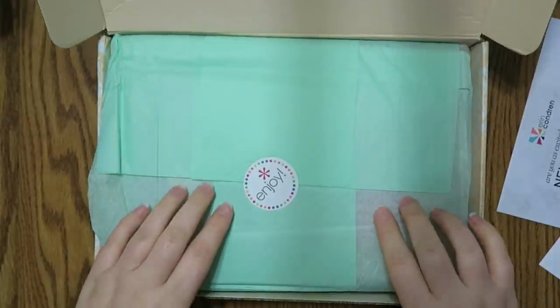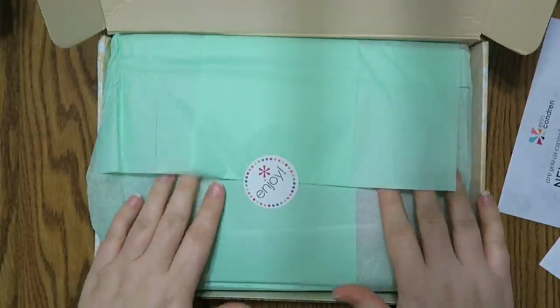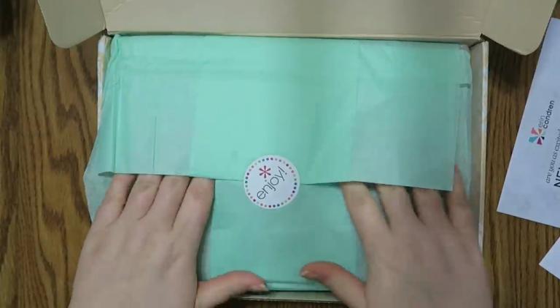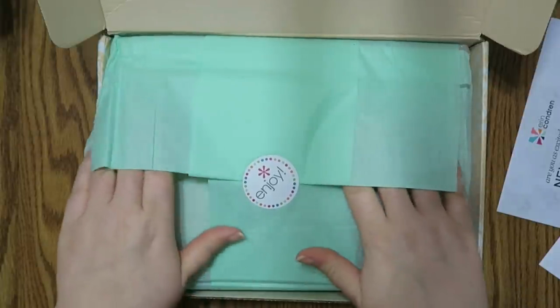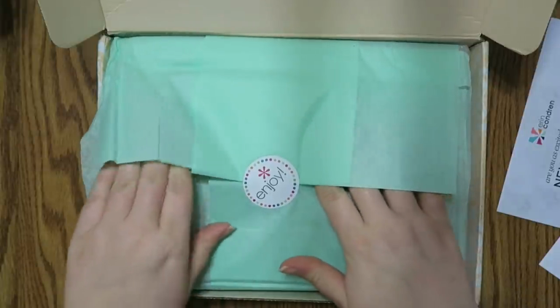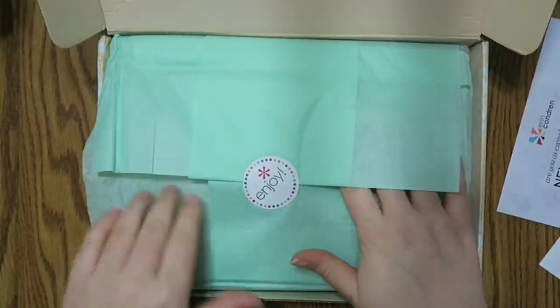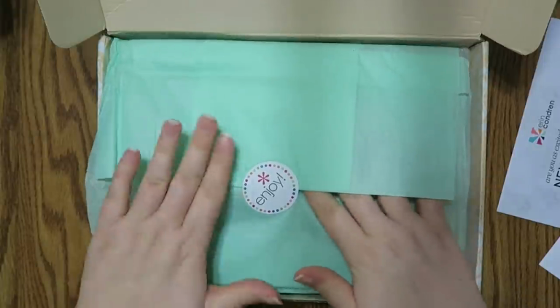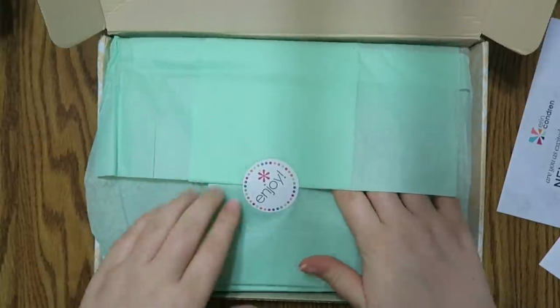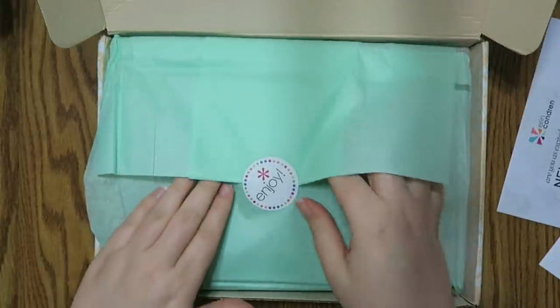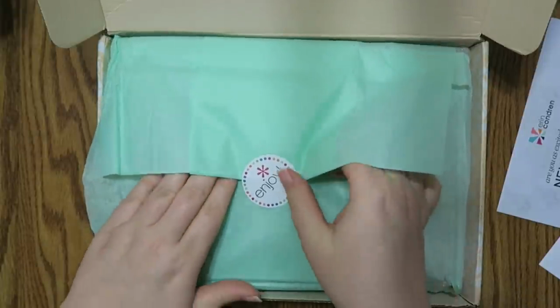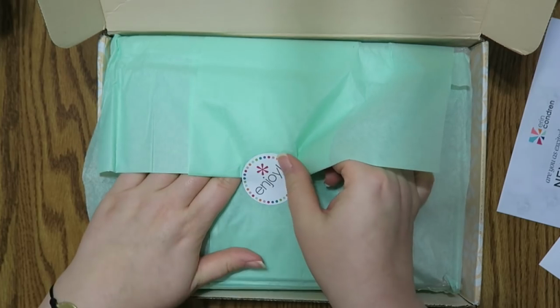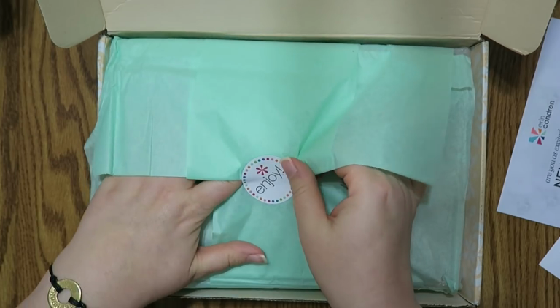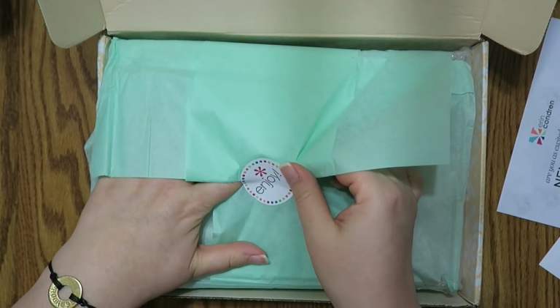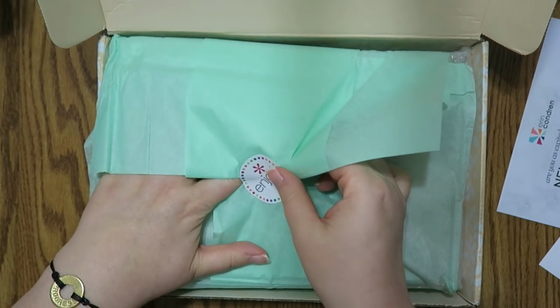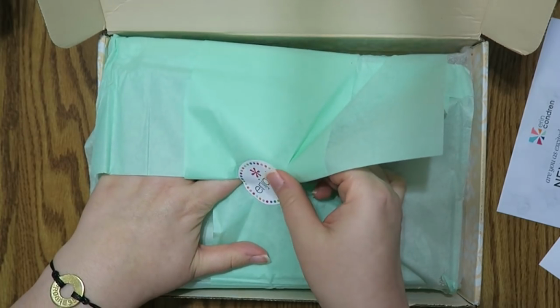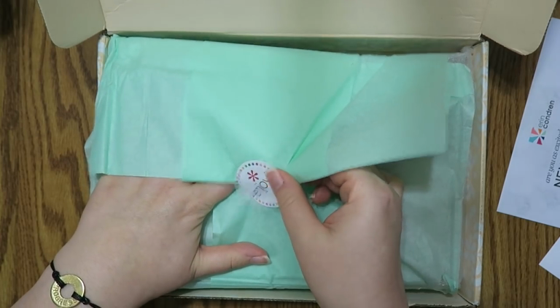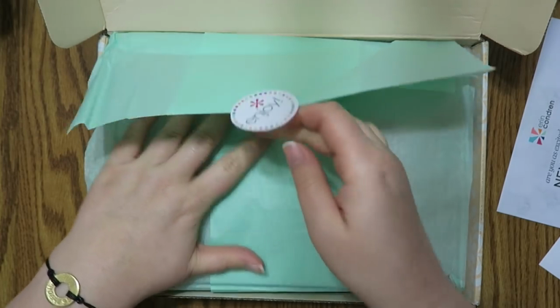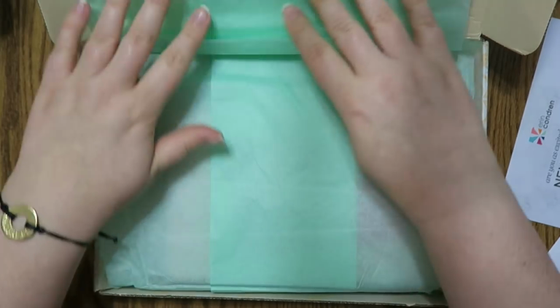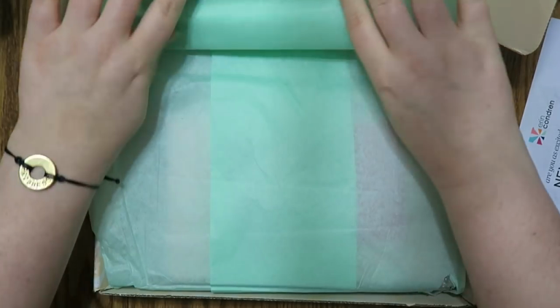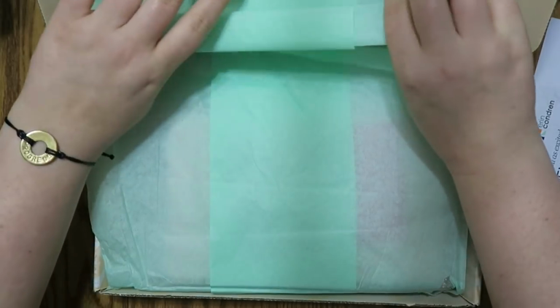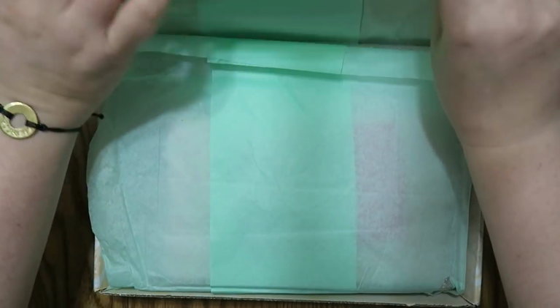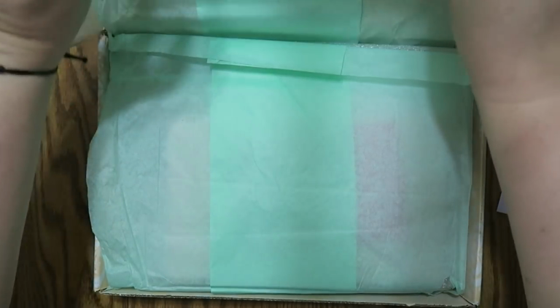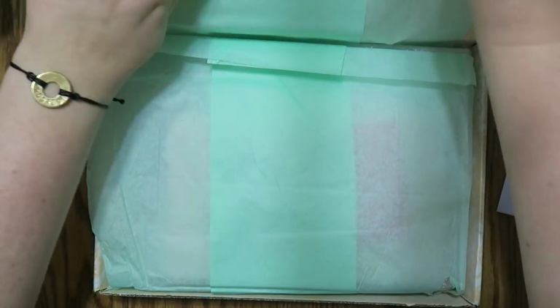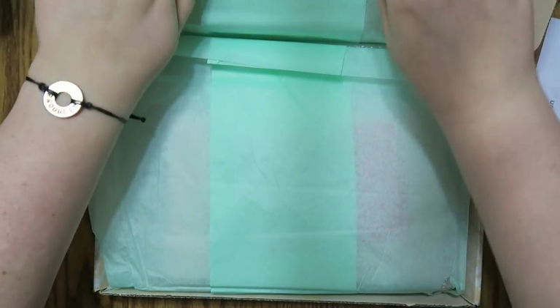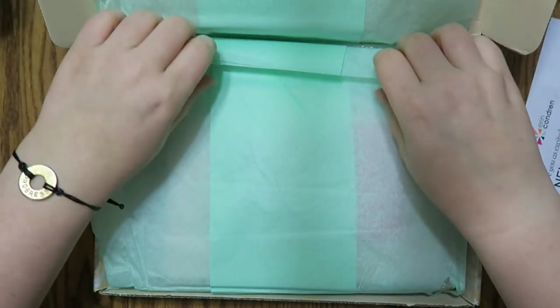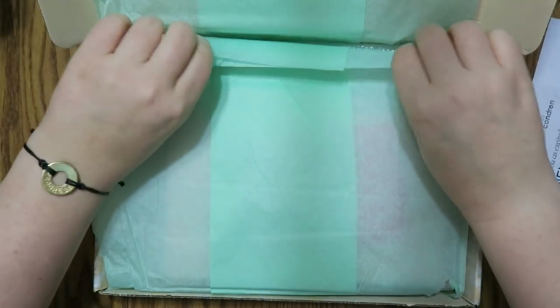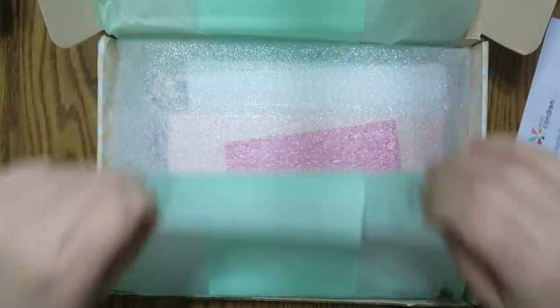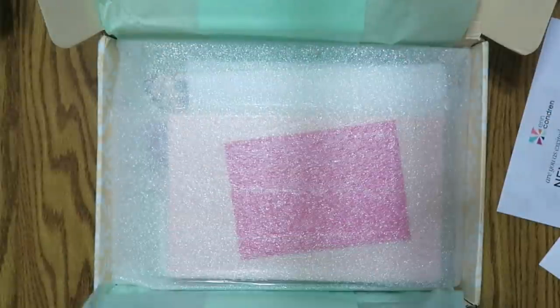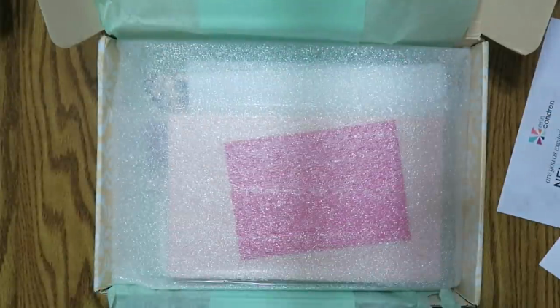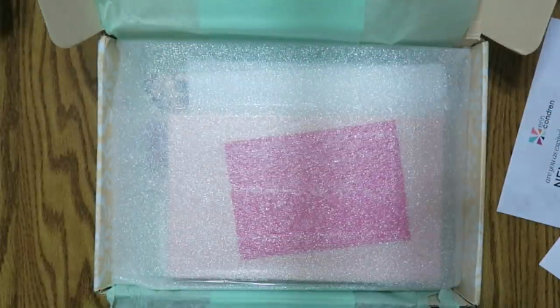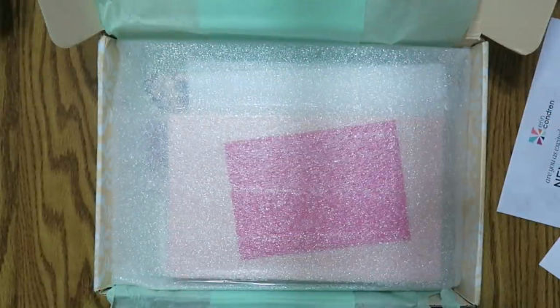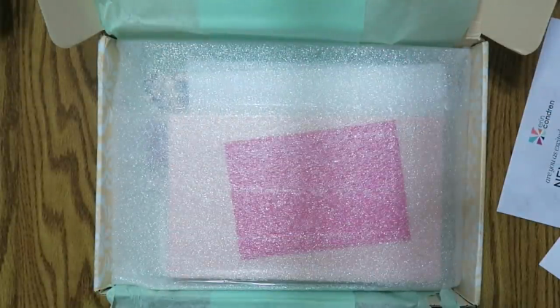It's got this really pretty mint tissue paper. I always love their packaging — I feel like it's so pretty.